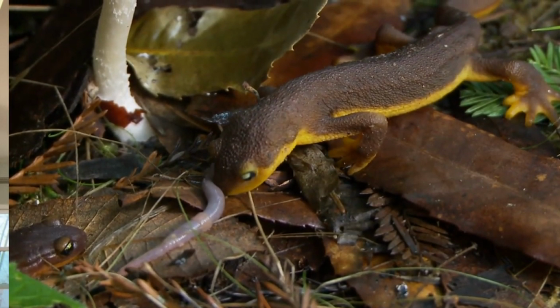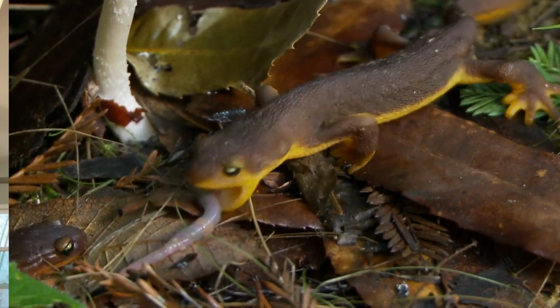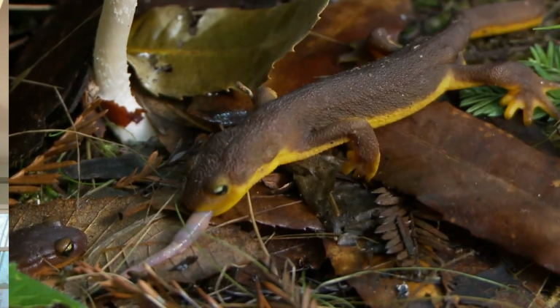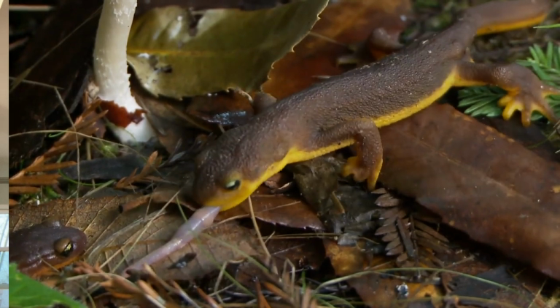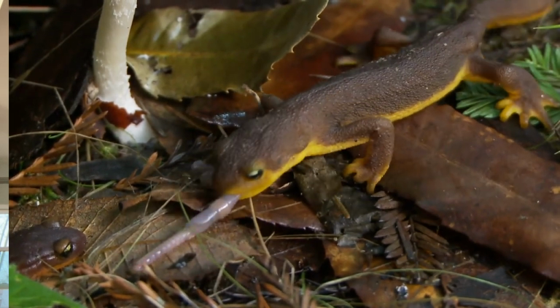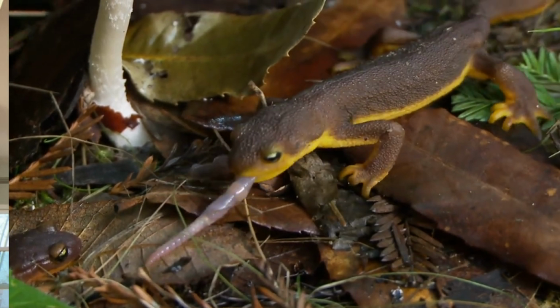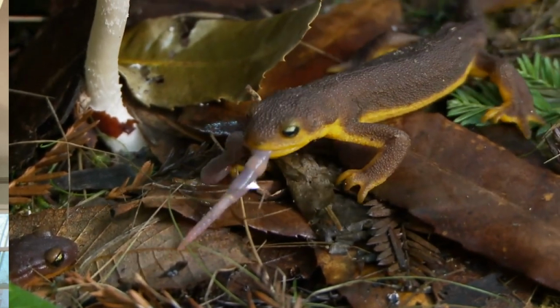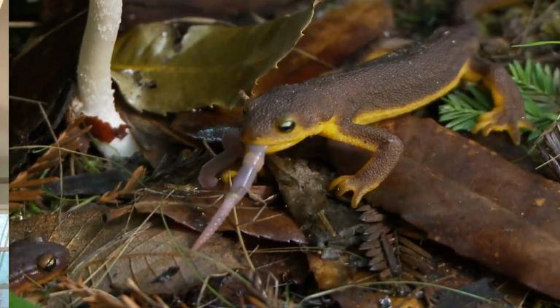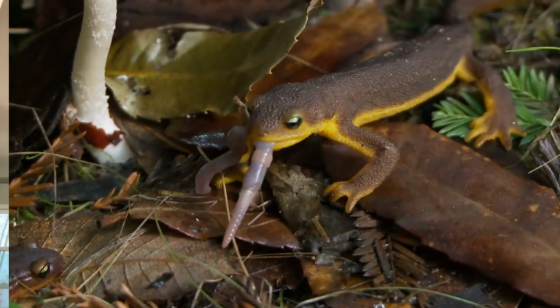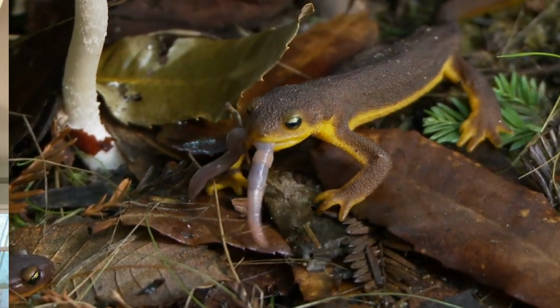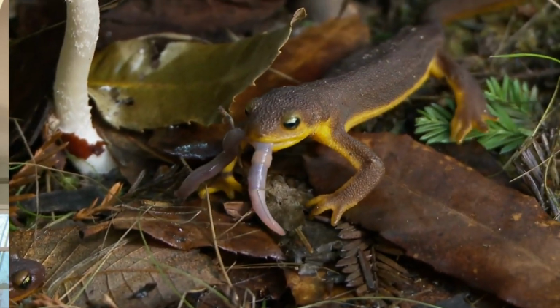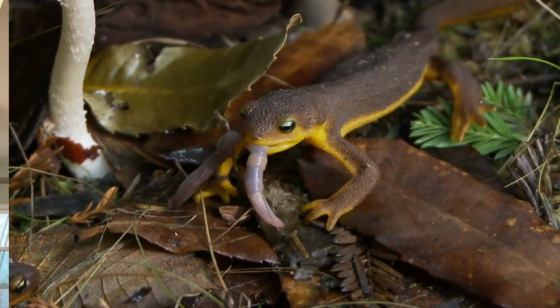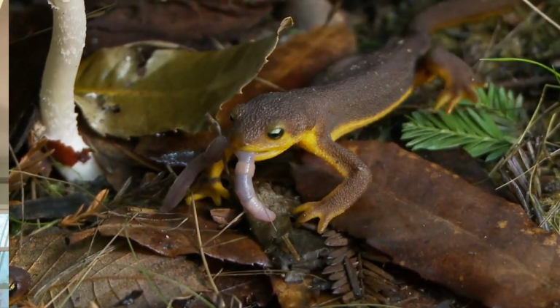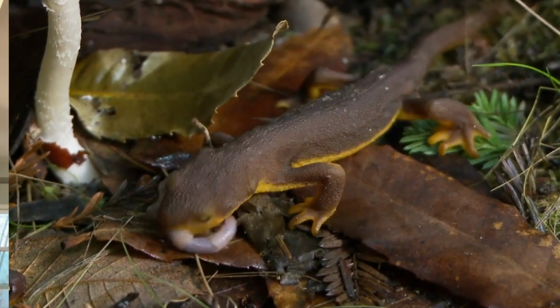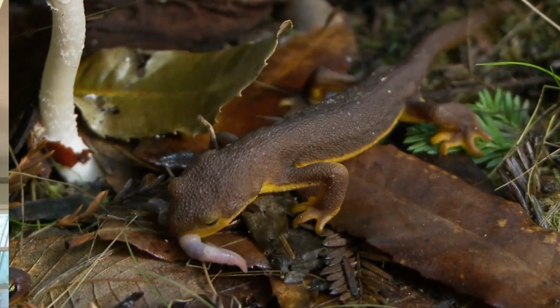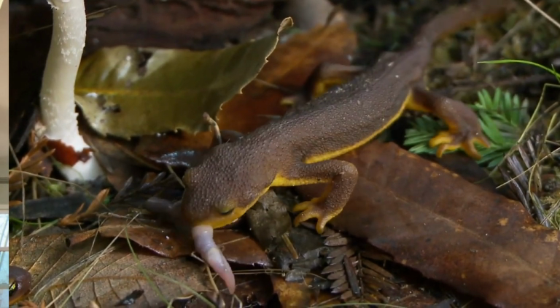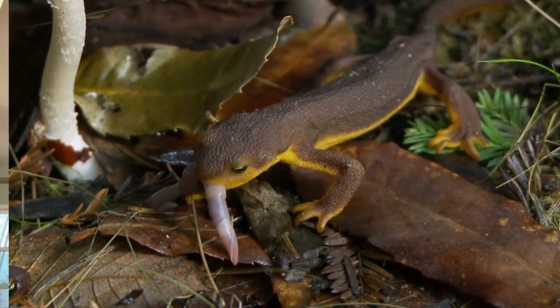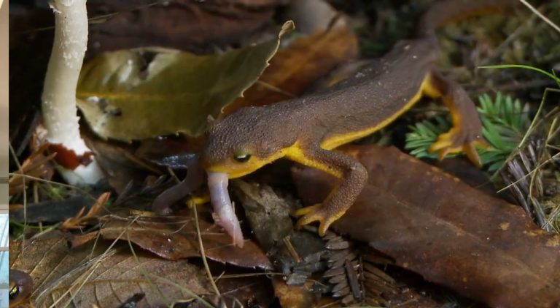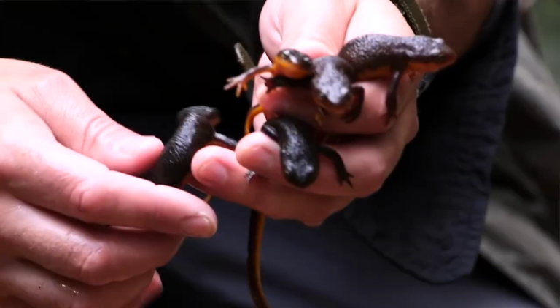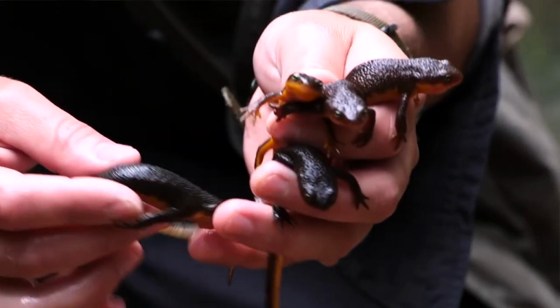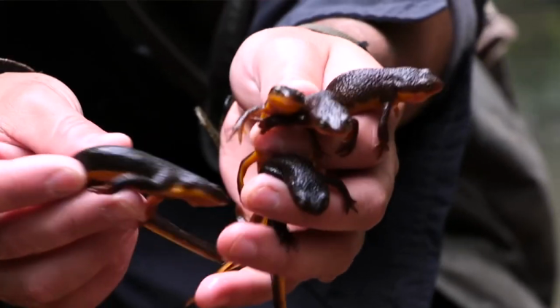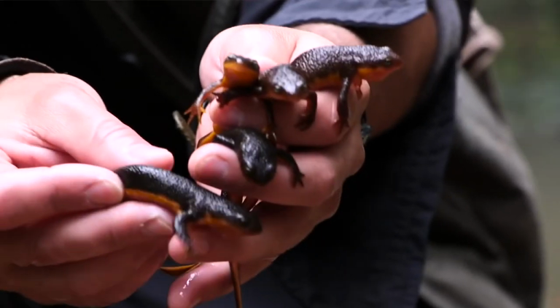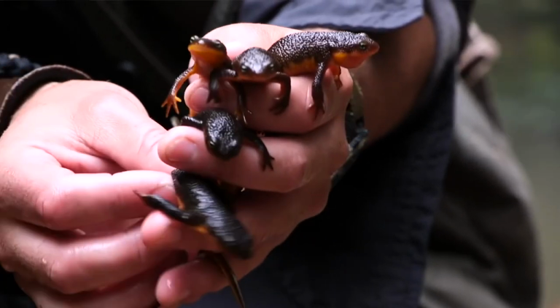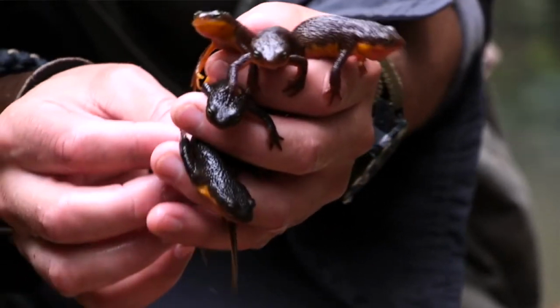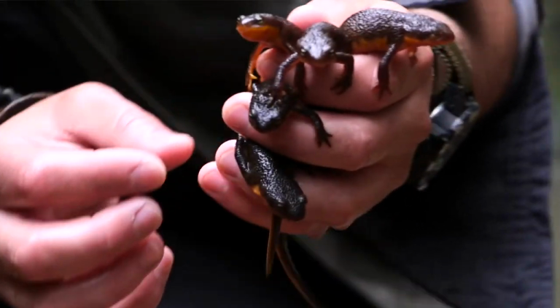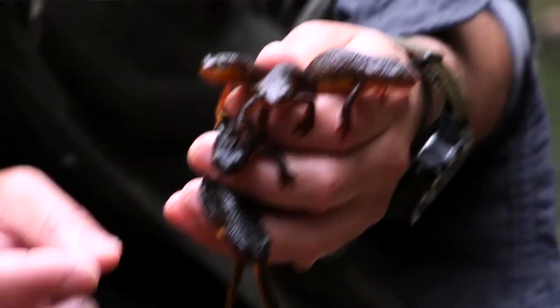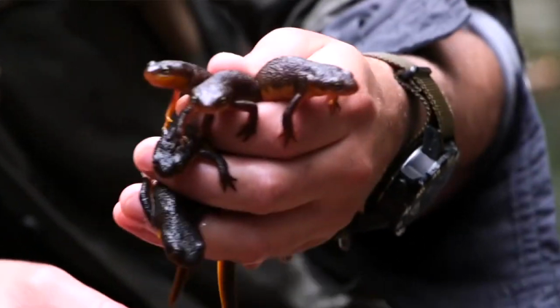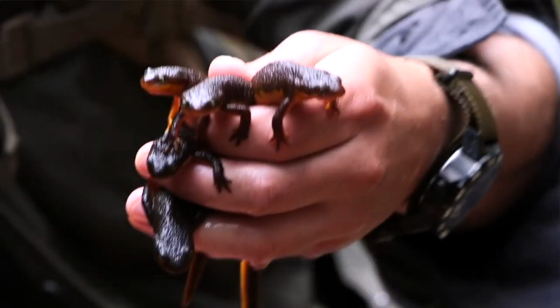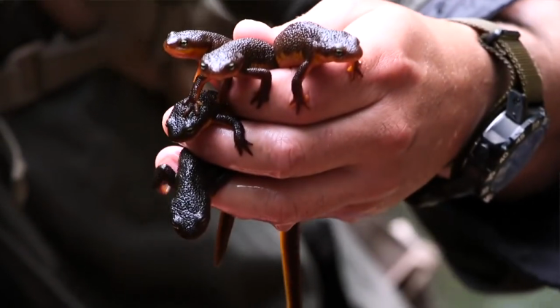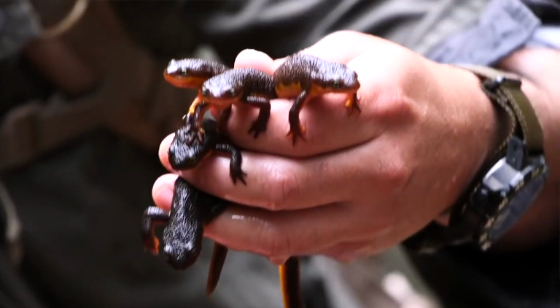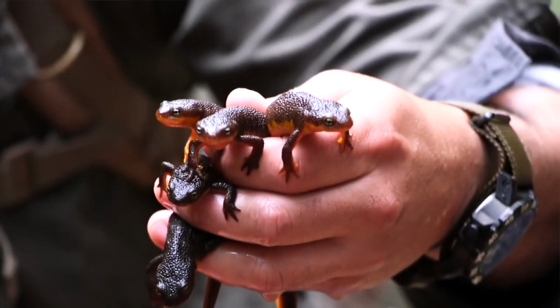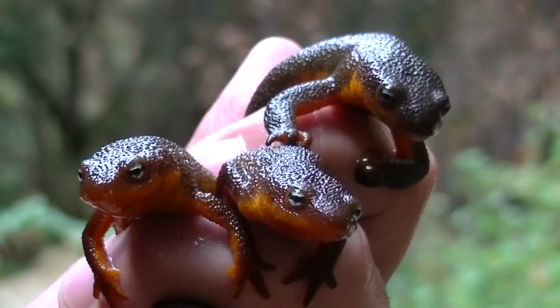The carnivorous newt eats bugs, worms, shrimp, and snails. They have the ability to regenerate their limbs, organs, tissues, and even parts of their nervous system.